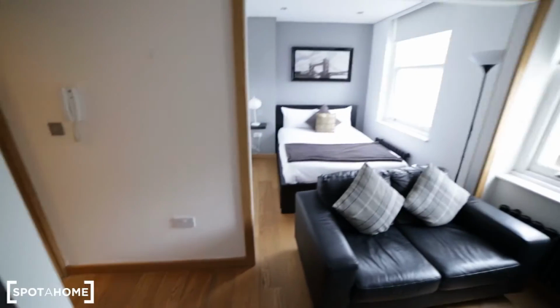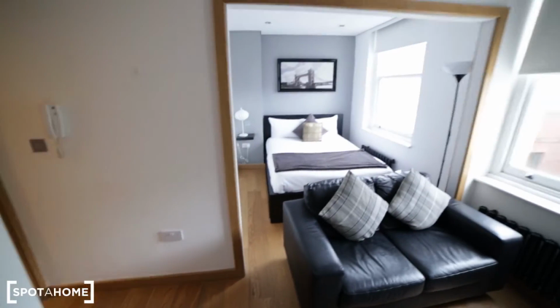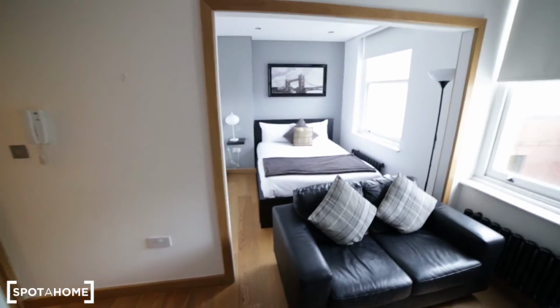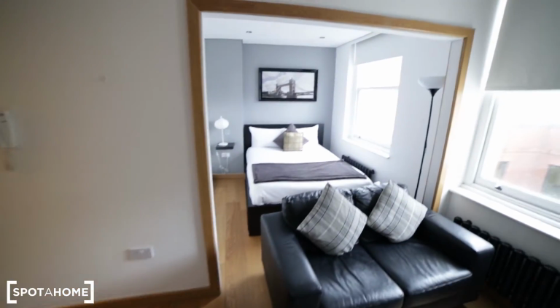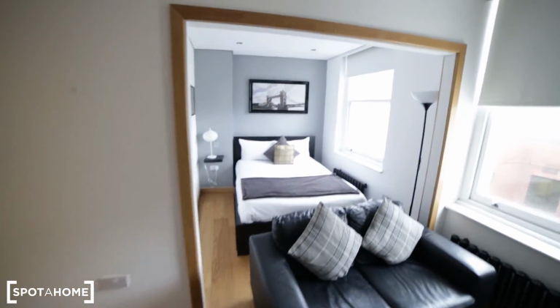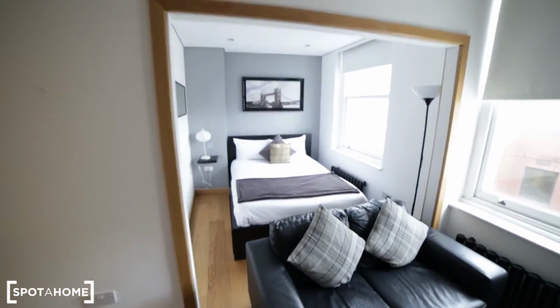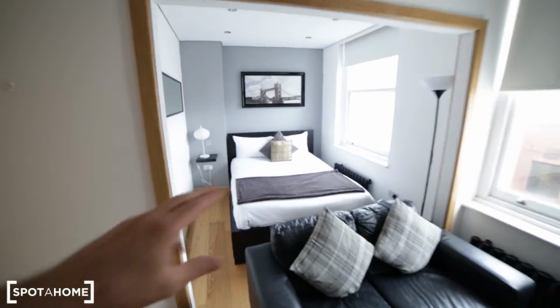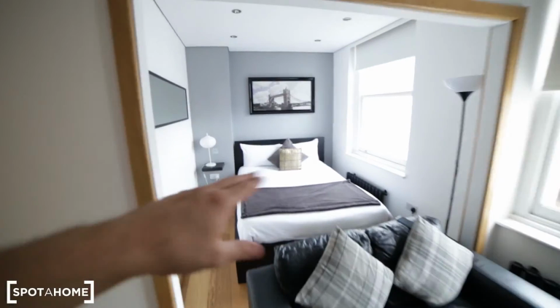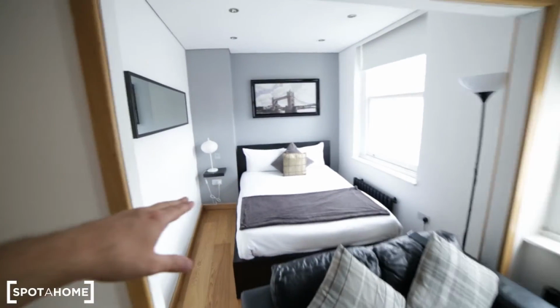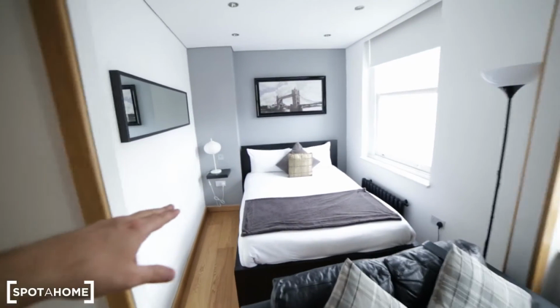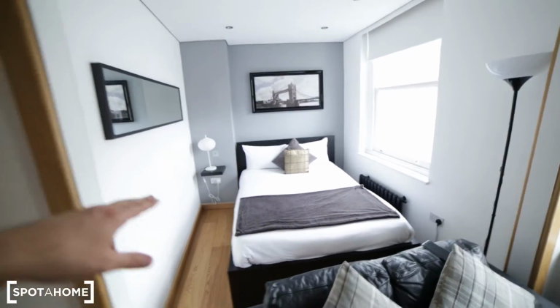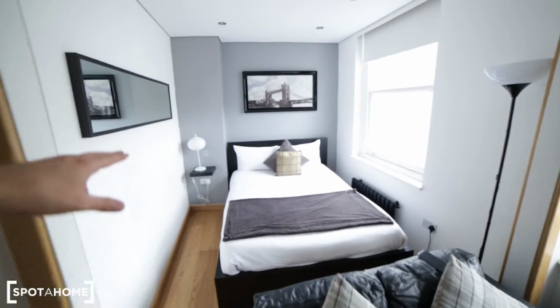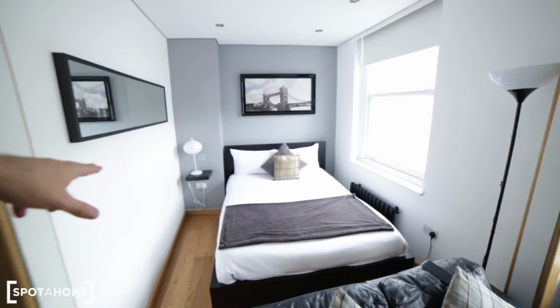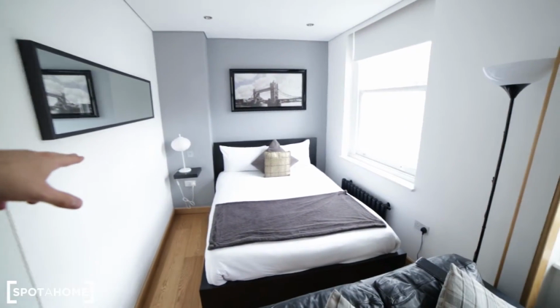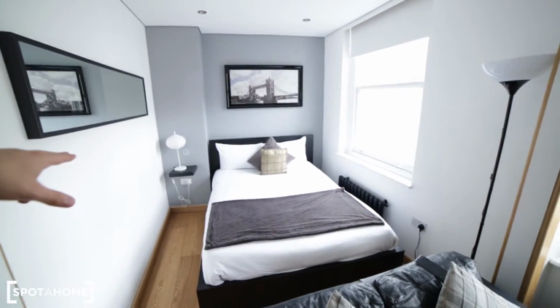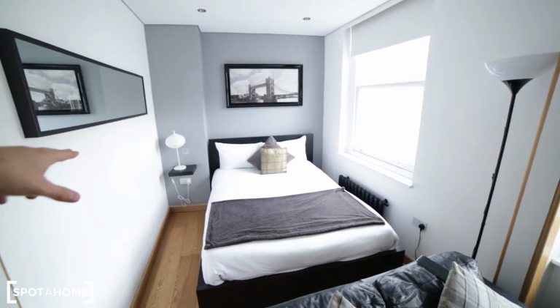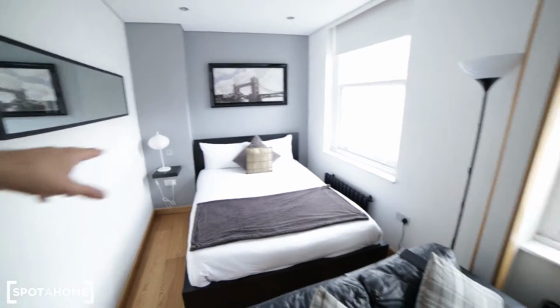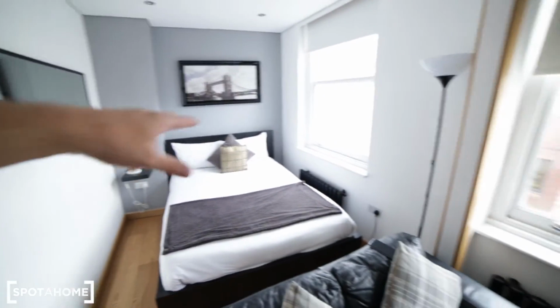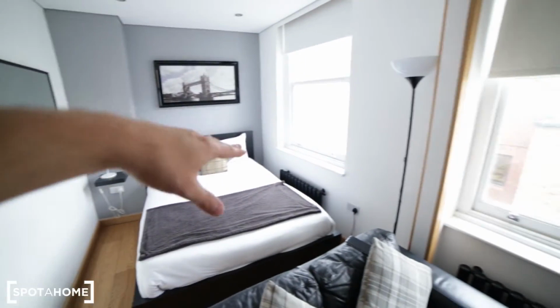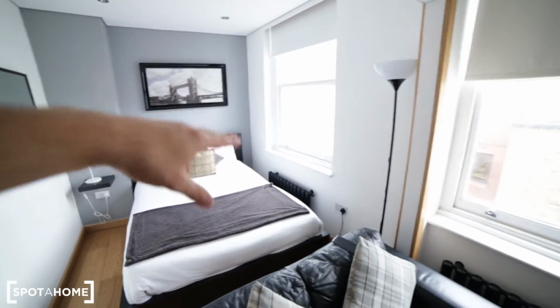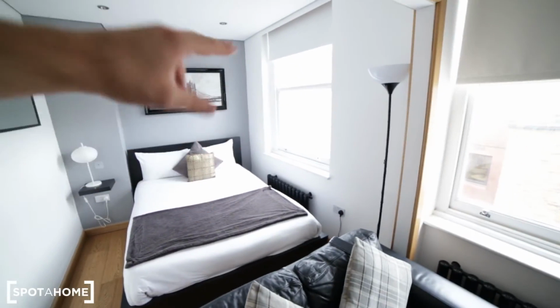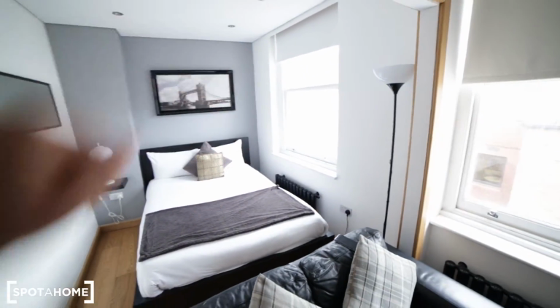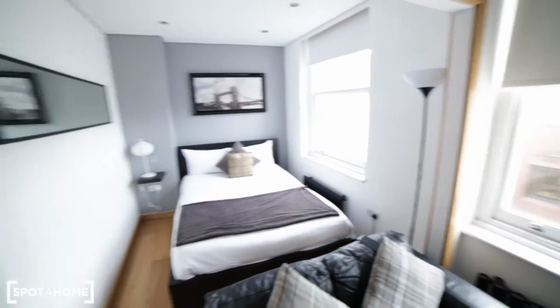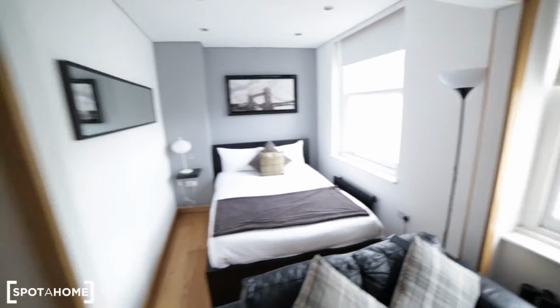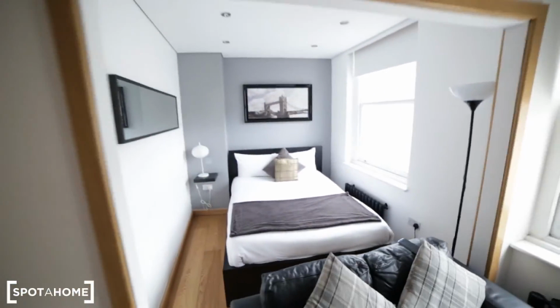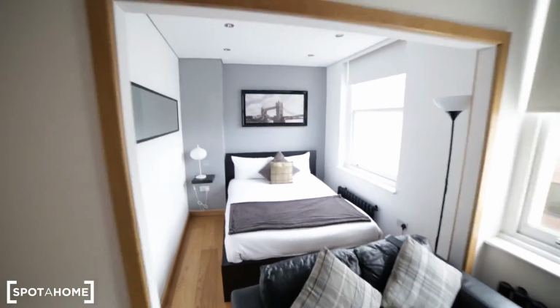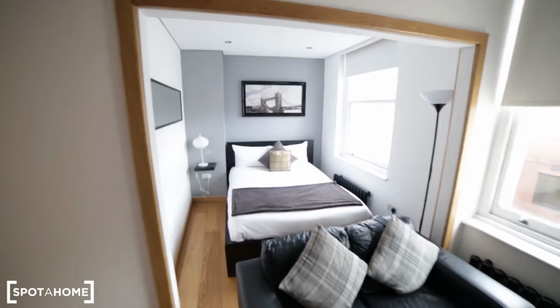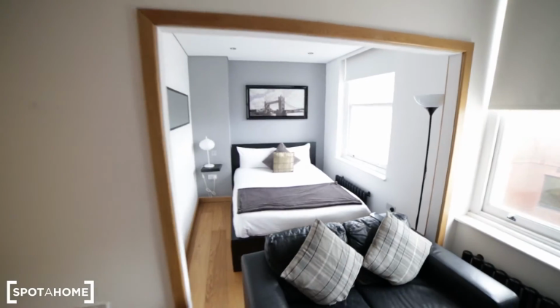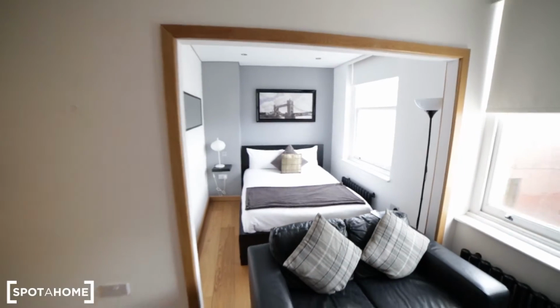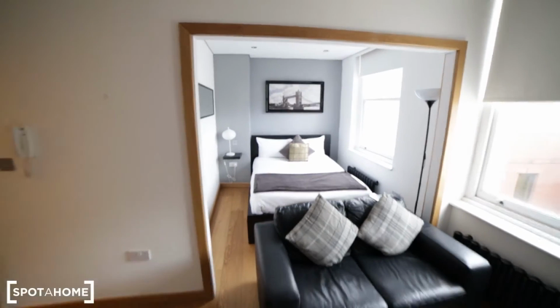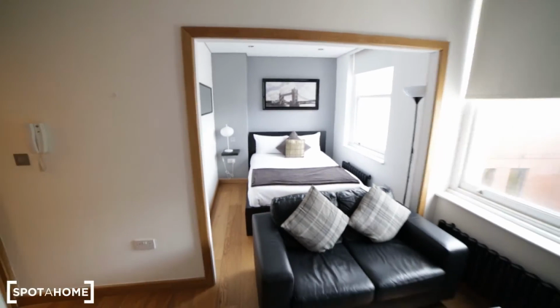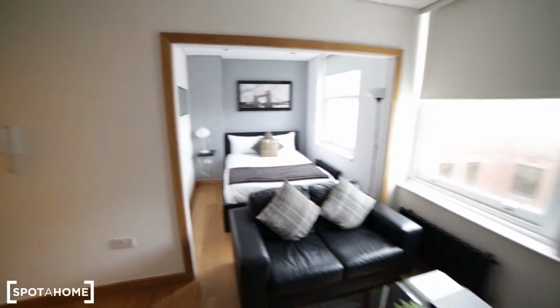In the bedroom we have a double bed, bedside table with the lamp, radiator and the window. So that's the bedroom.